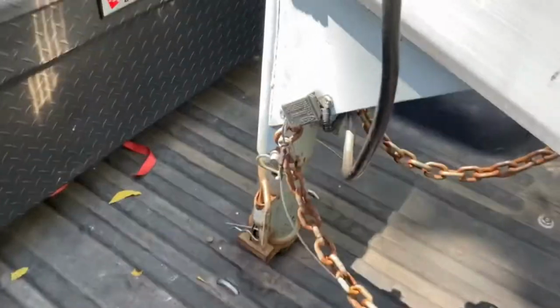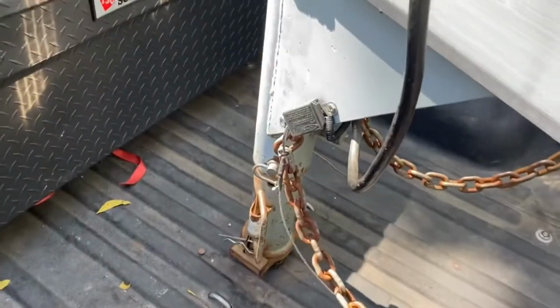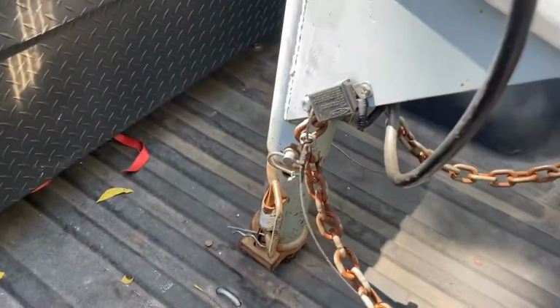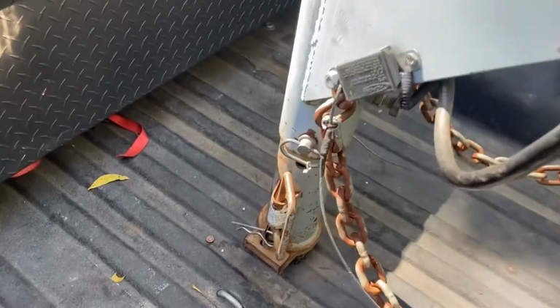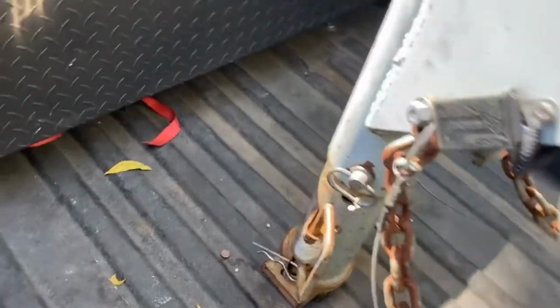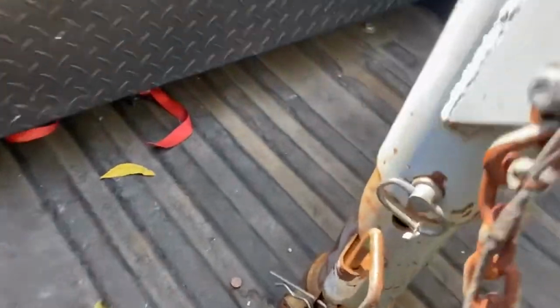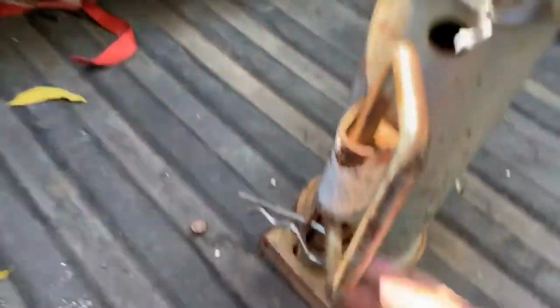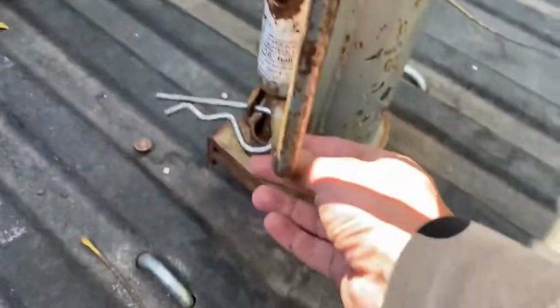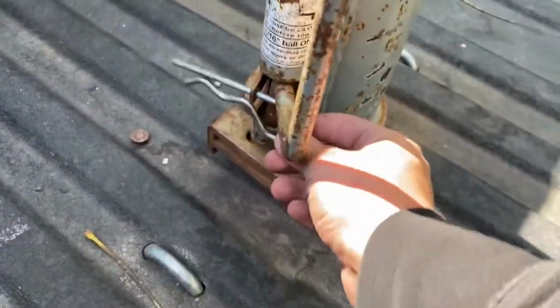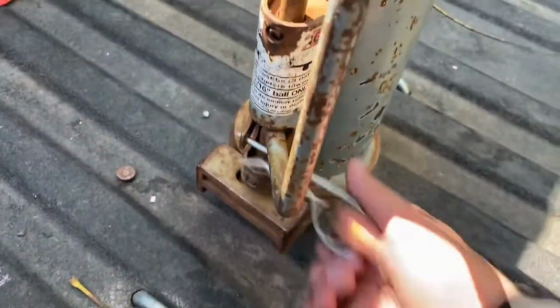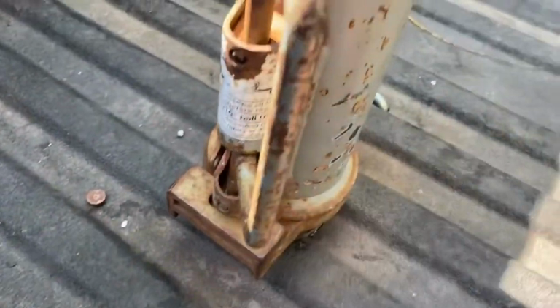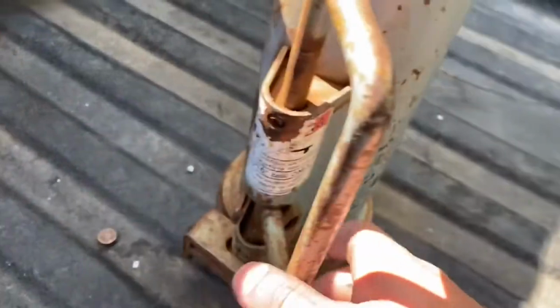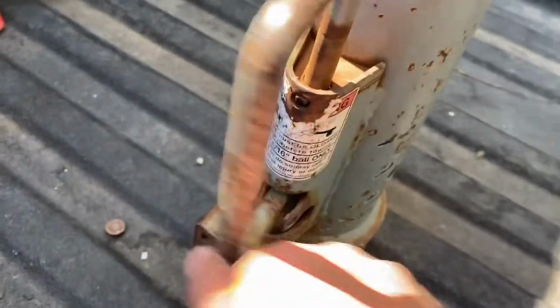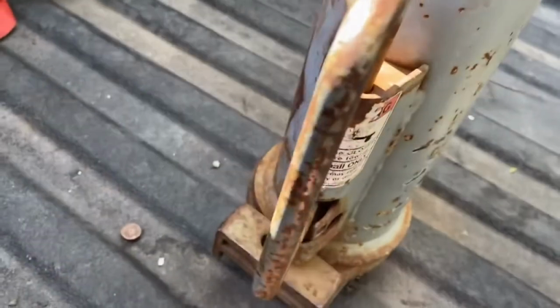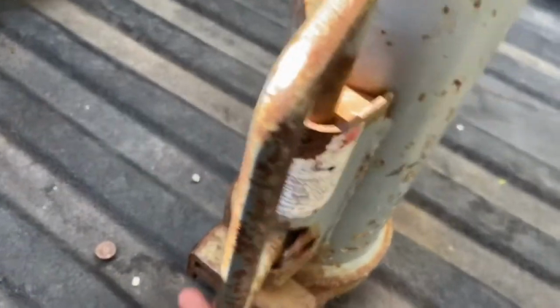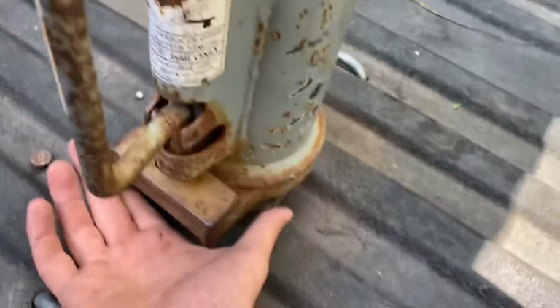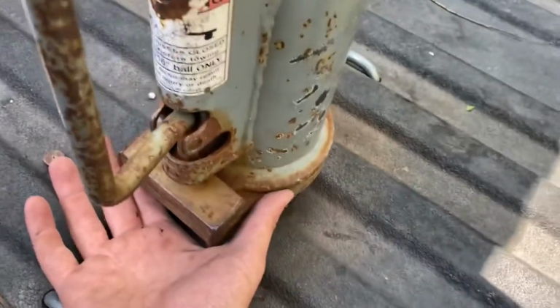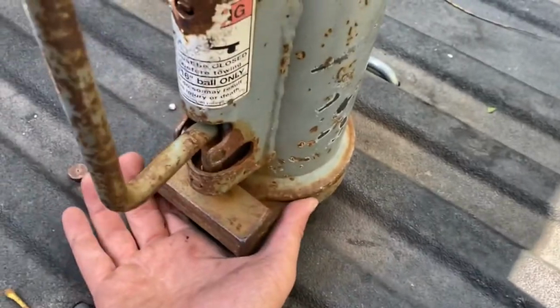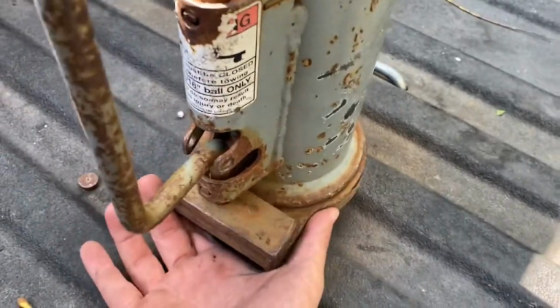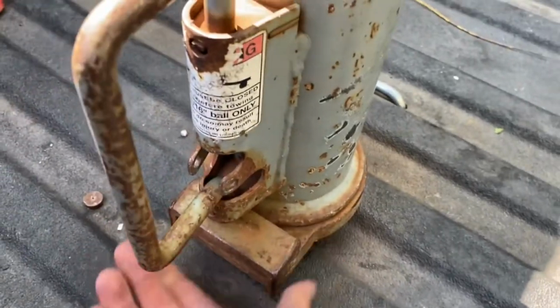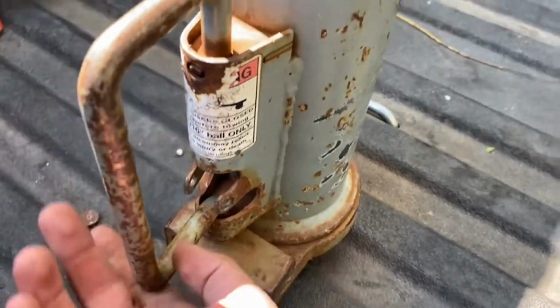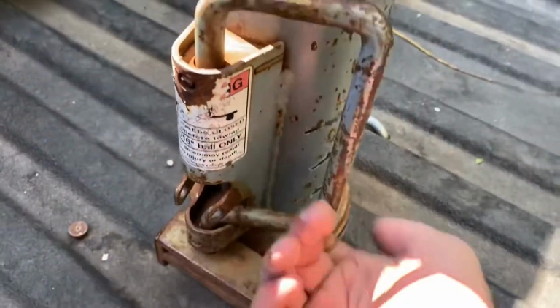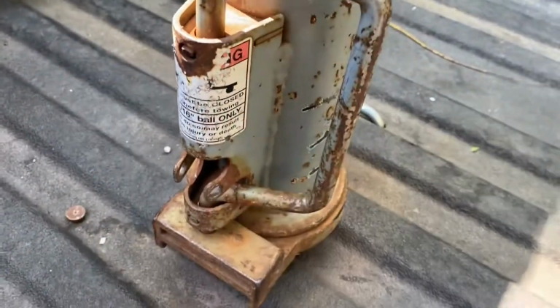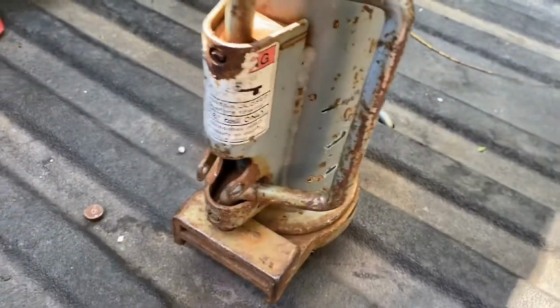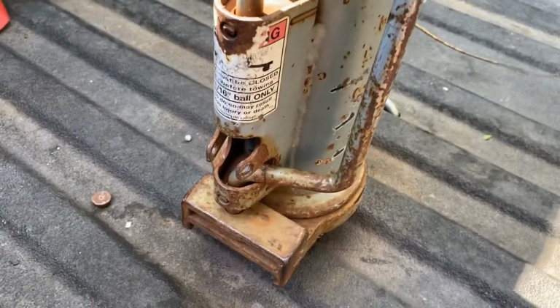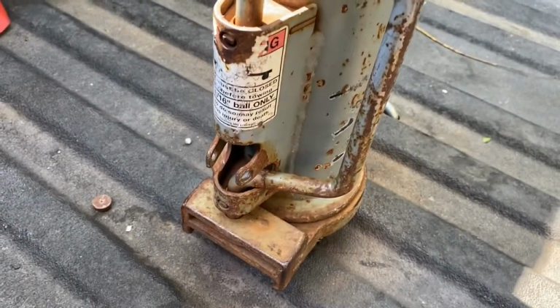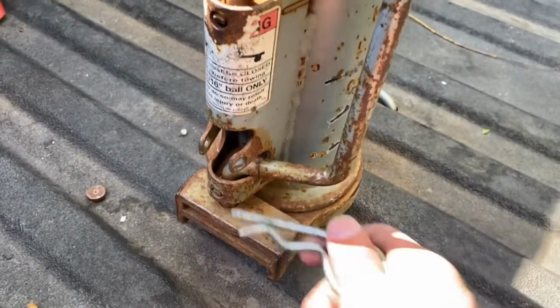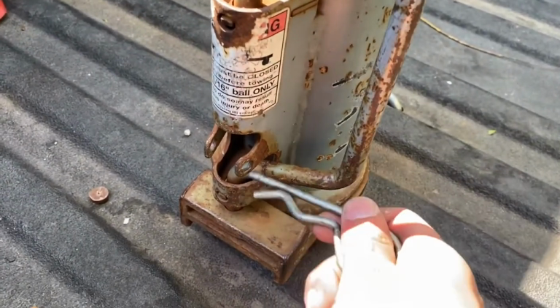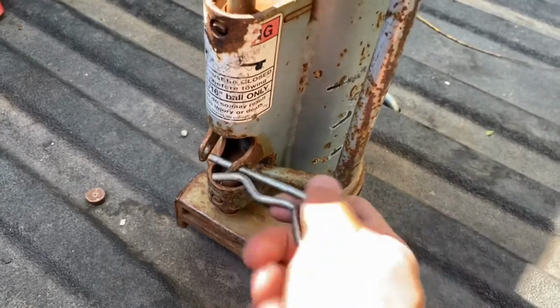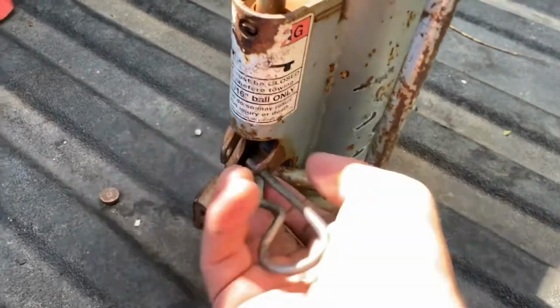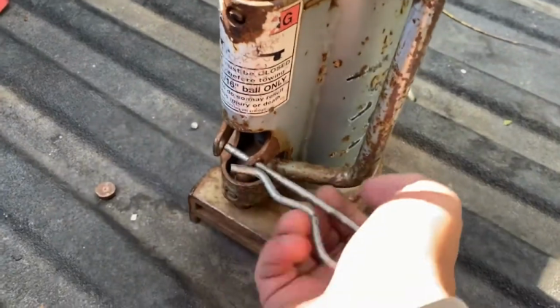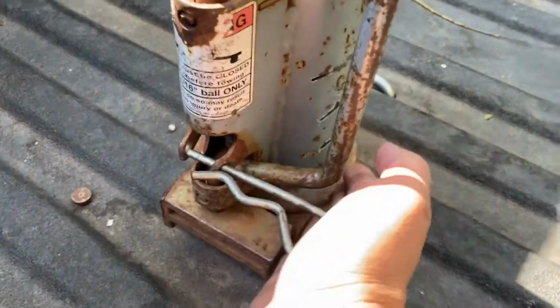Now we will latch the gooseneck itself. Take this pin, slide it over so it latches, put it back in, and secure the pin.